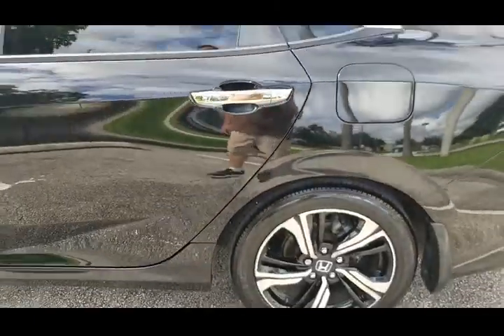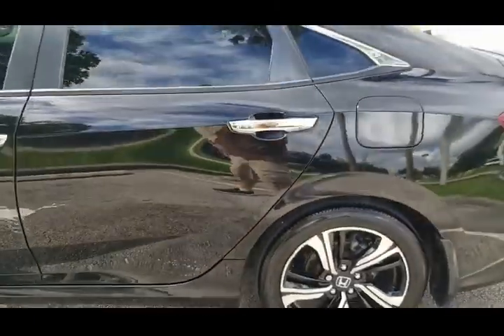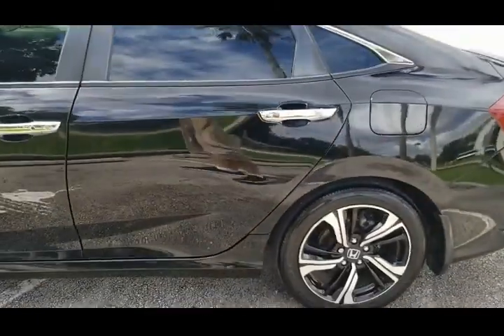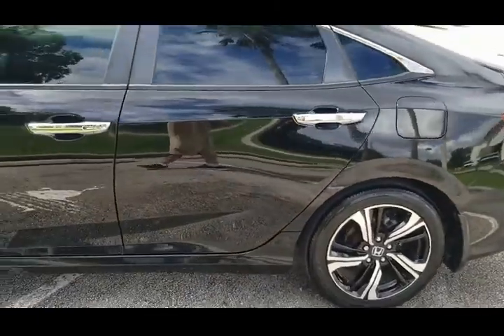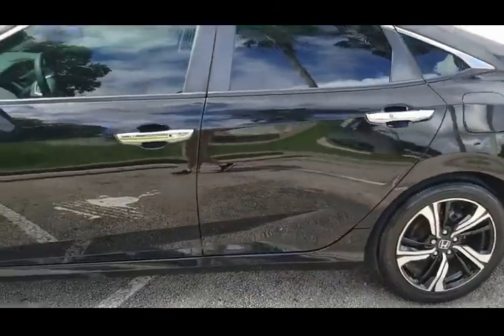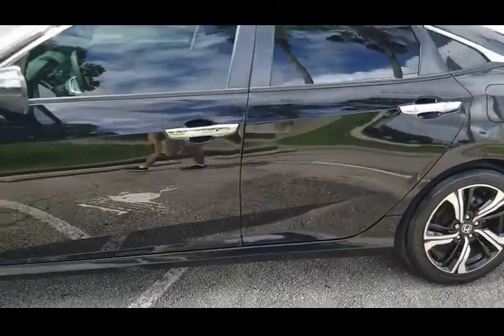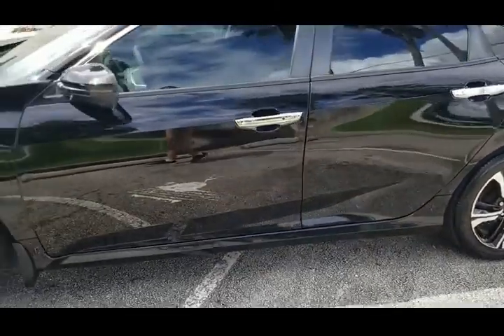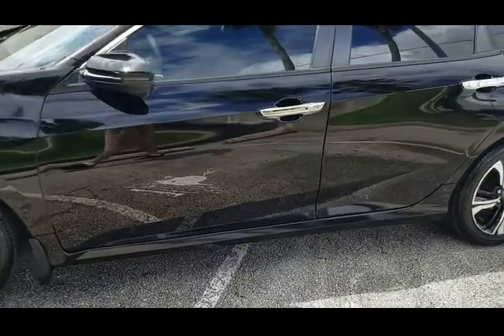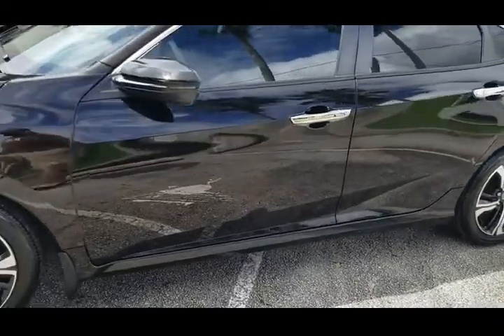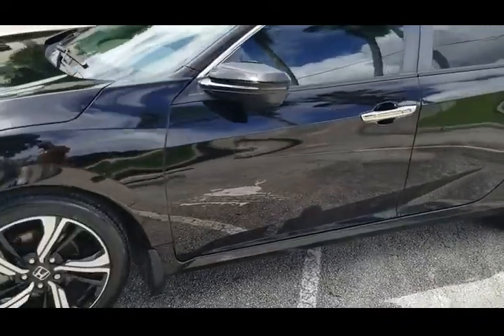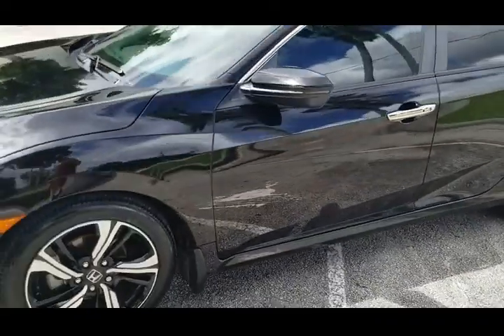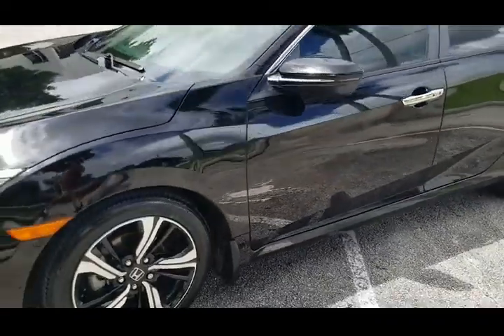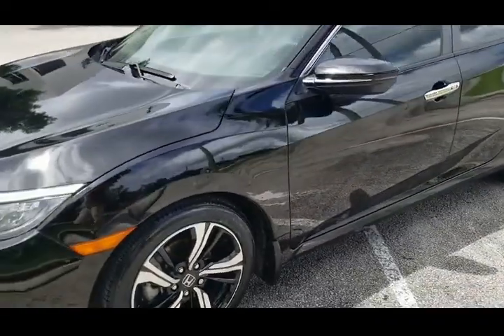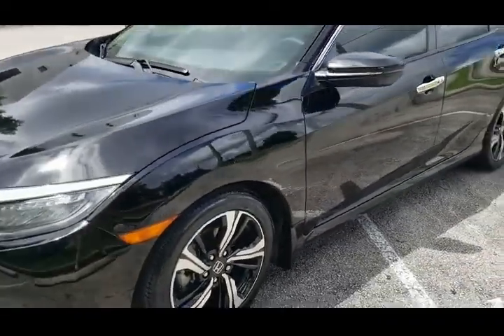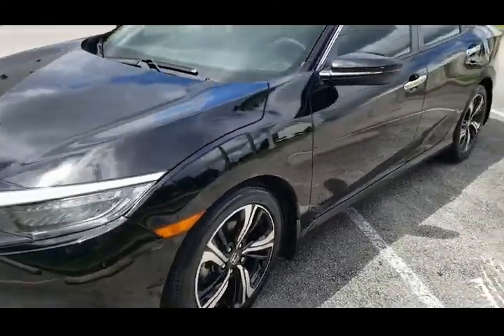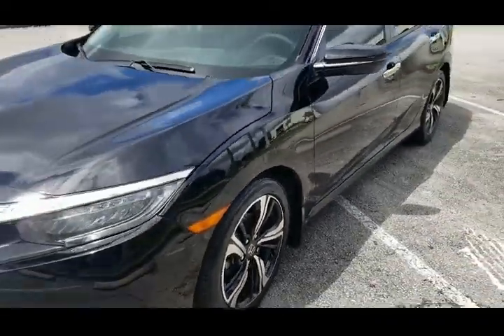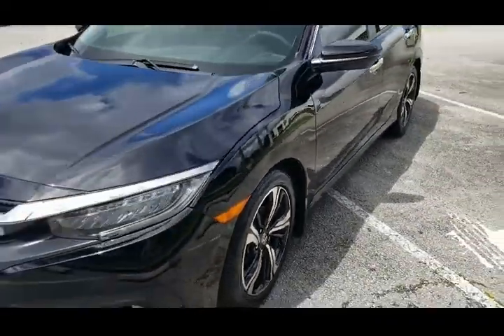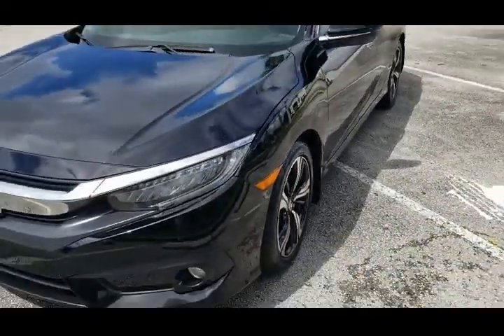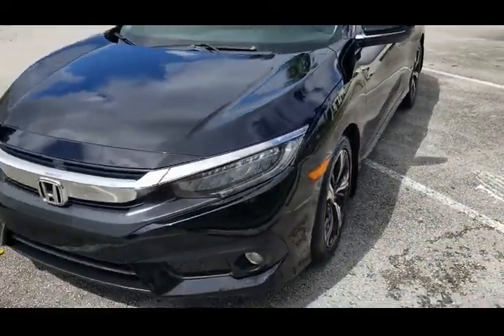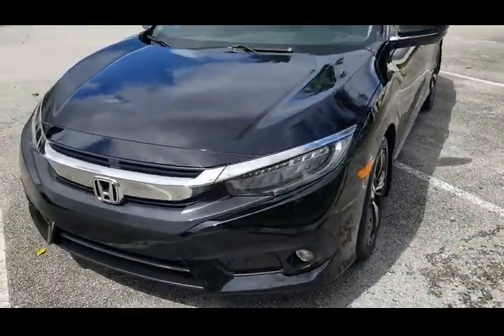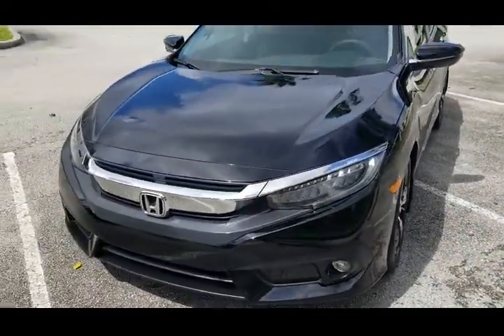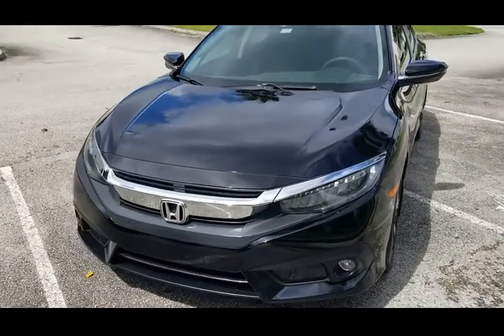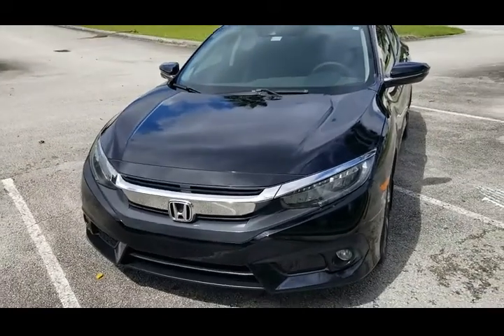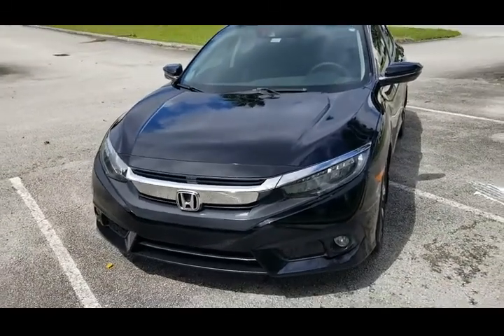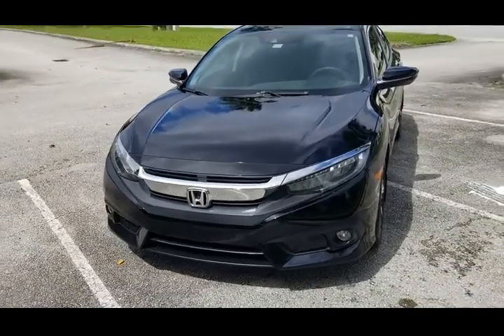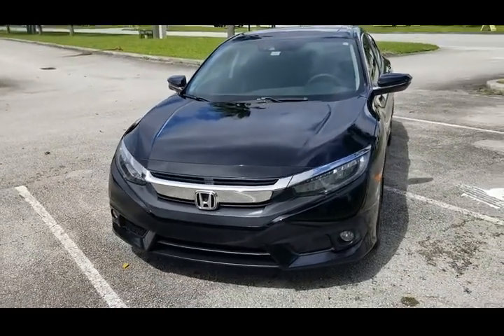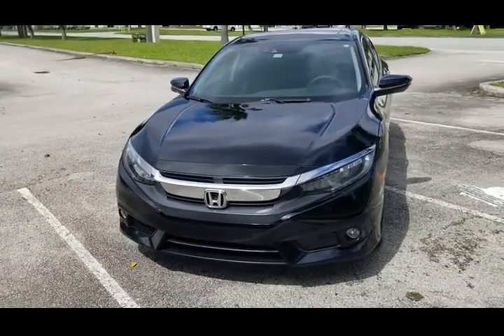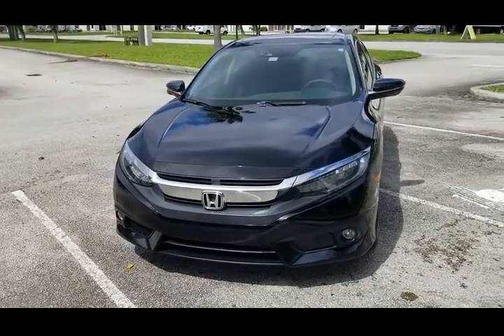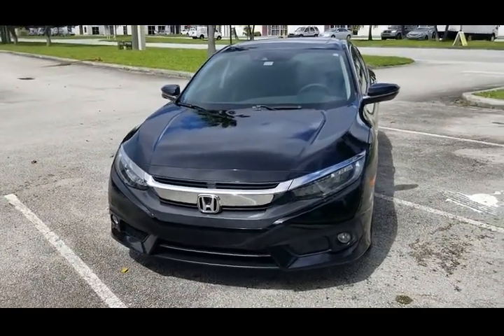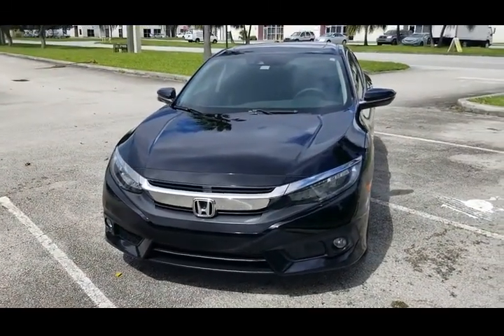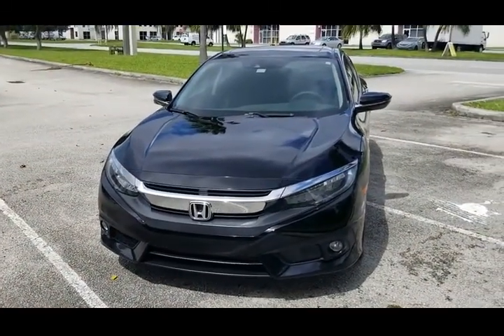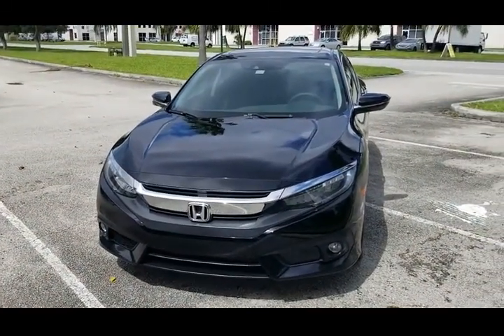2016, loaded up, beautiful condition inside and out, black on black, really in nice shape. Stay tuned — we'll go ahead and take a look at the interior and then we'll take it for a test drive.